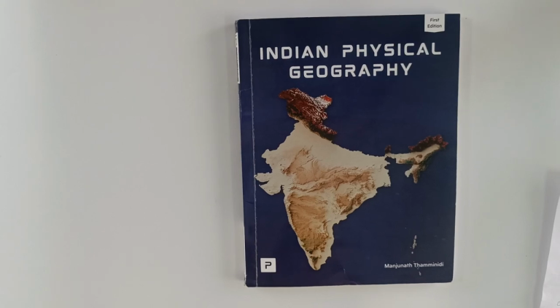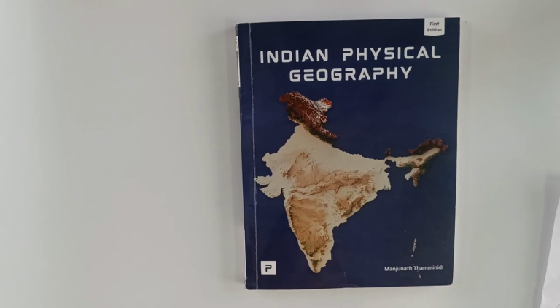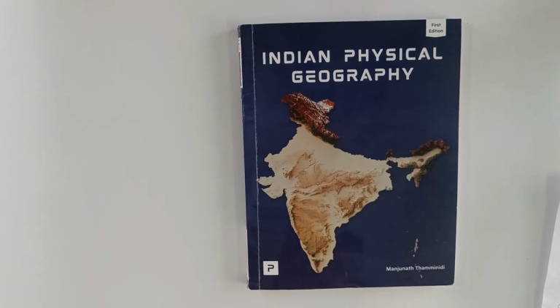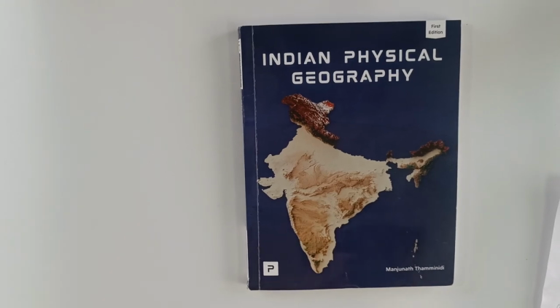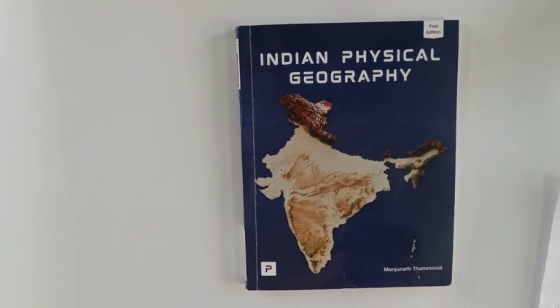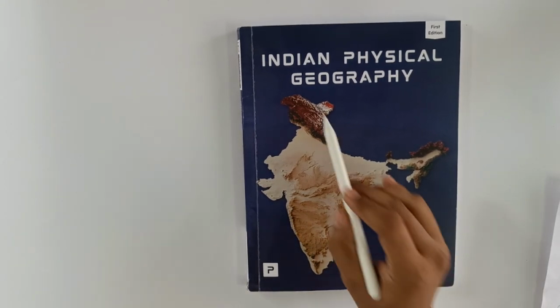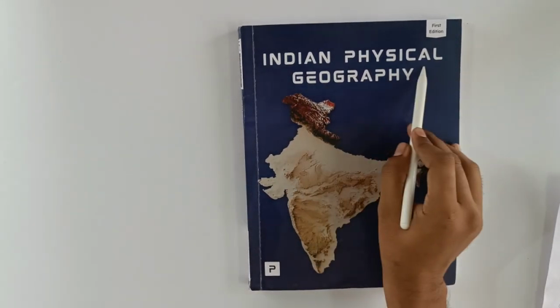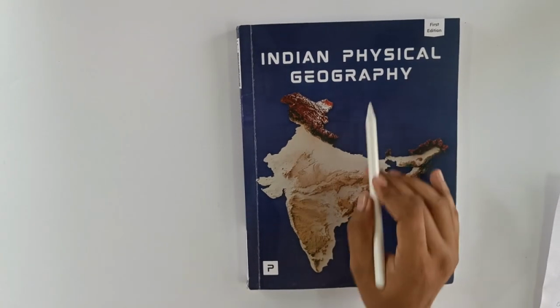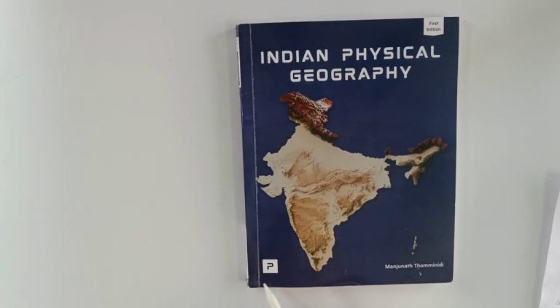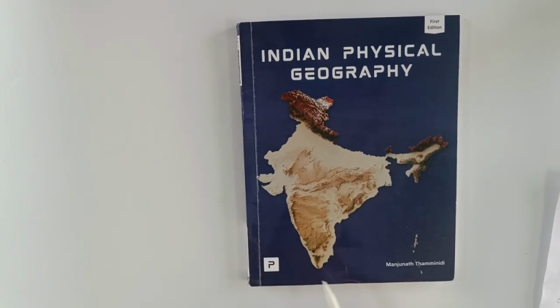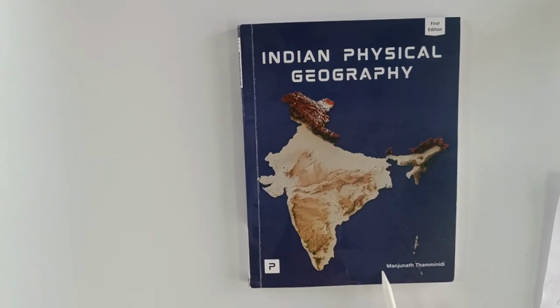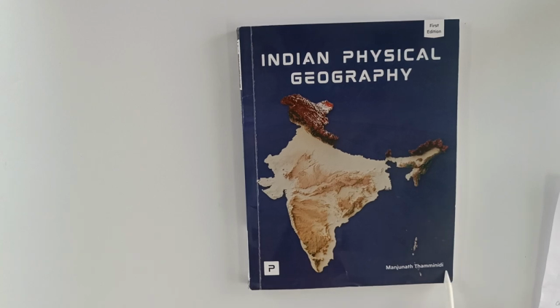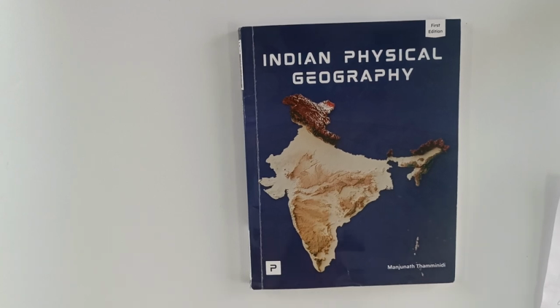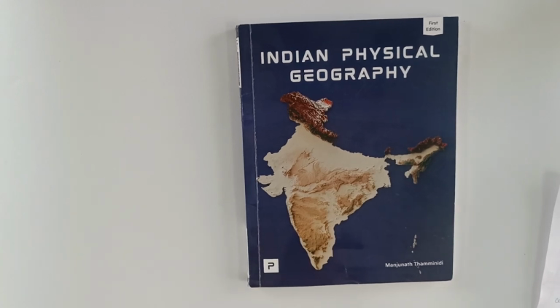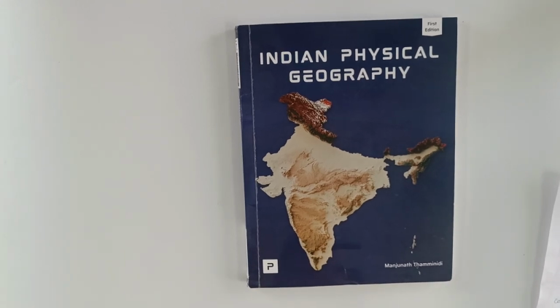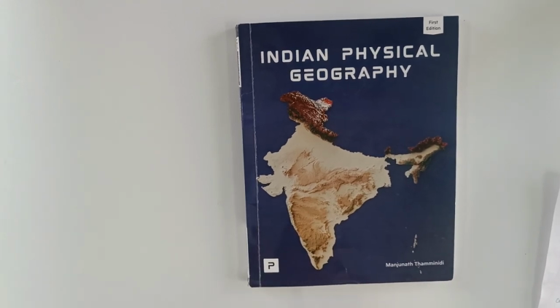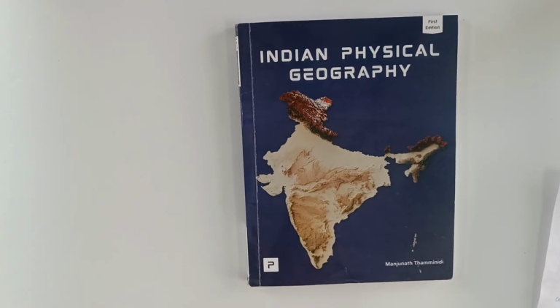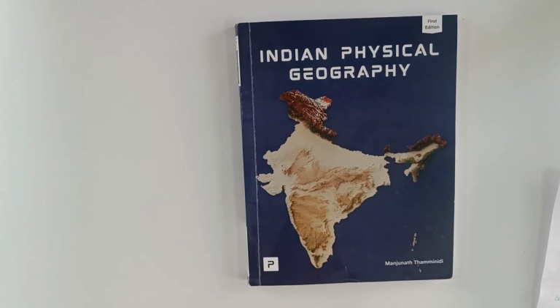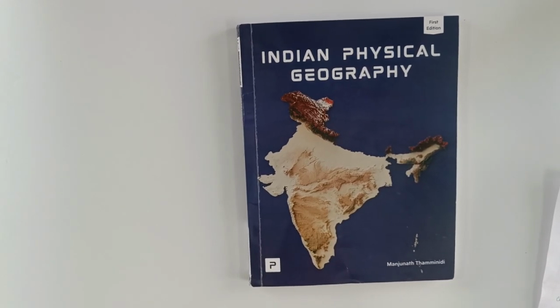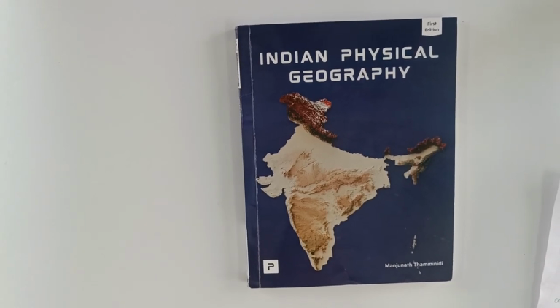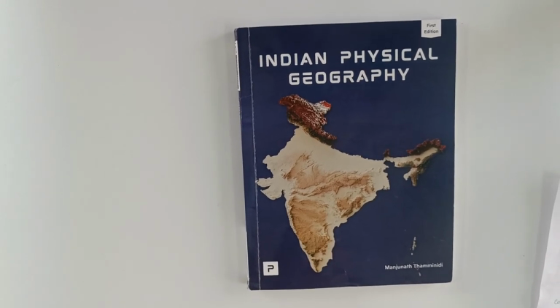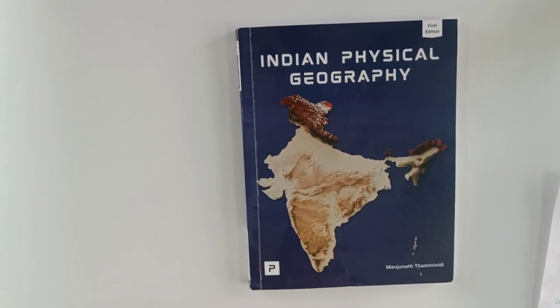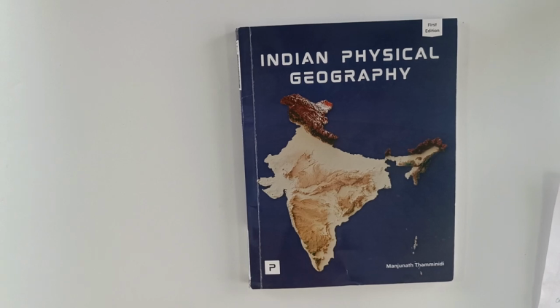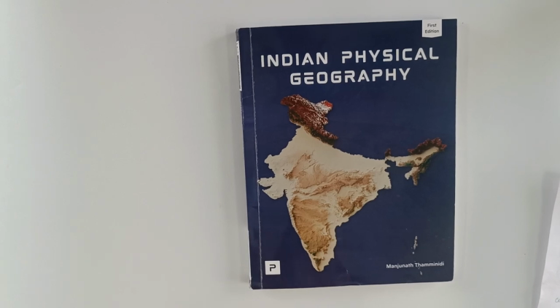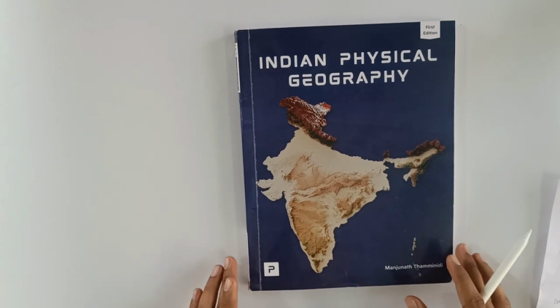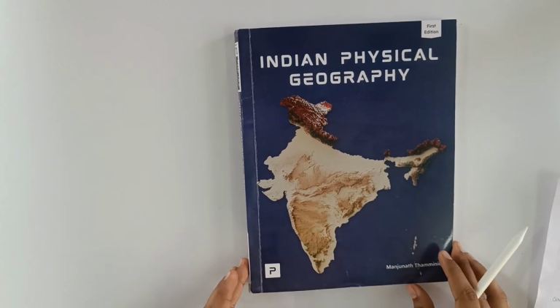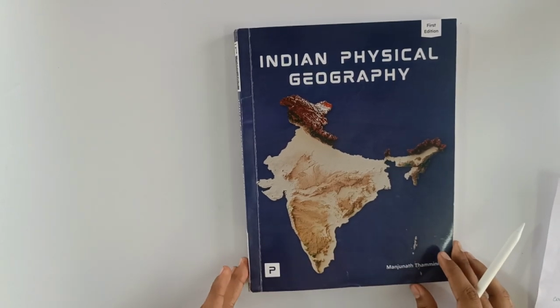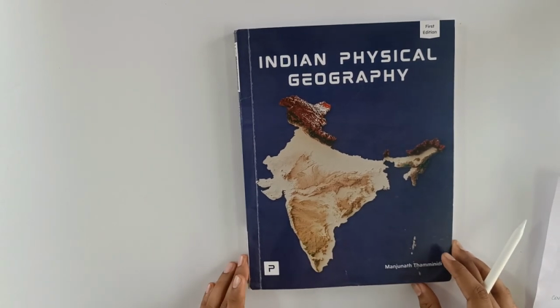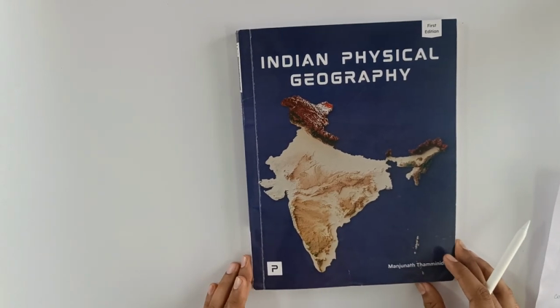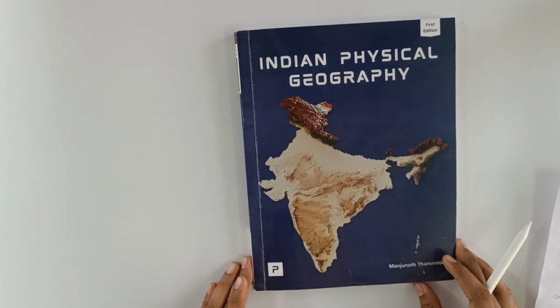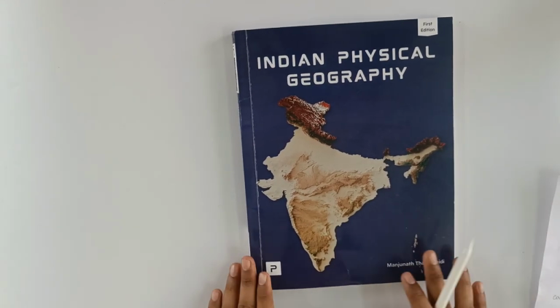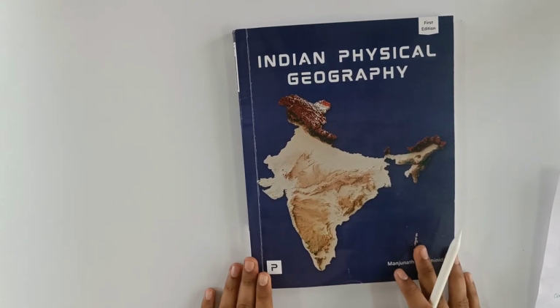Hello friends, this is the Indian Physical Geography book by PMF IAS. The author is Manjunath sir. Before this, they have already released two books — one on Physical Geography and other on Environment — and both are really one-stop solutions. Let's review it.